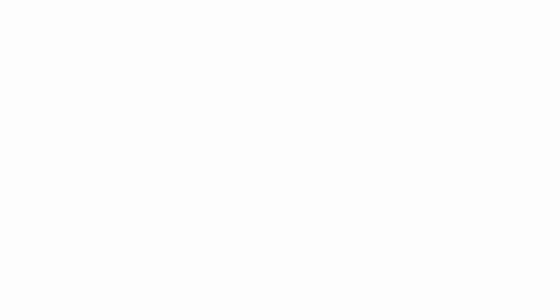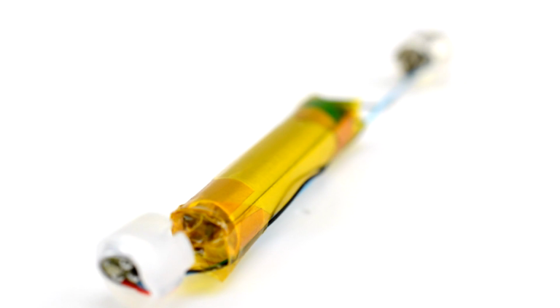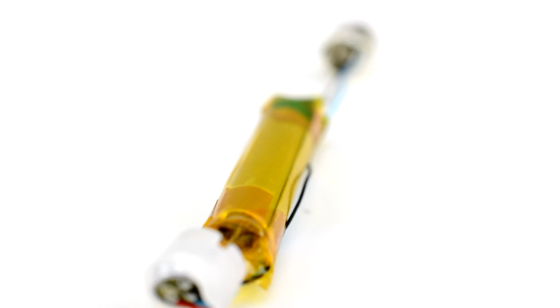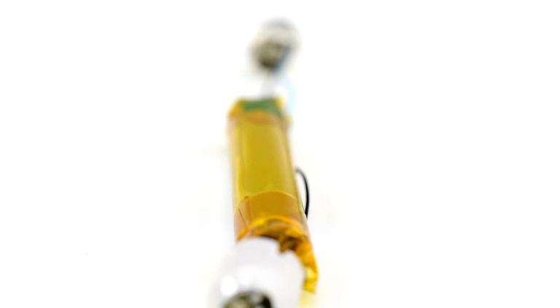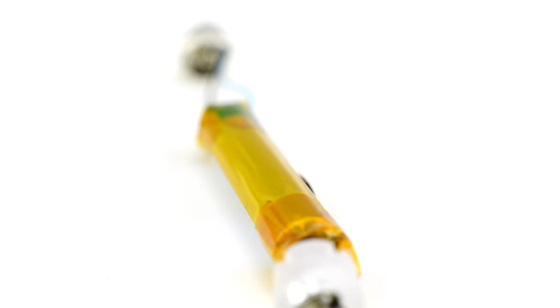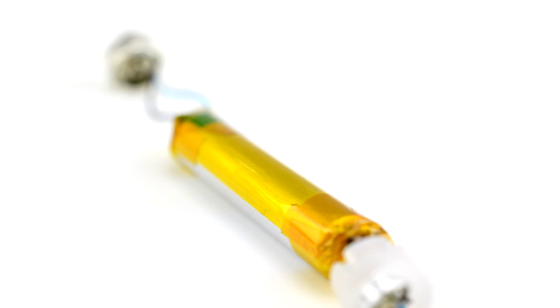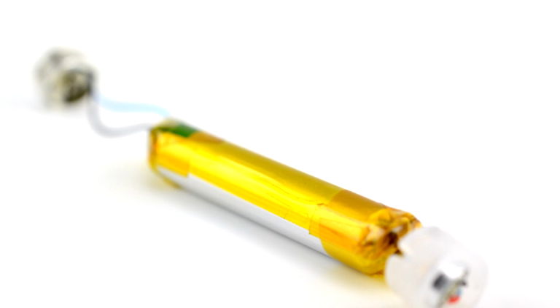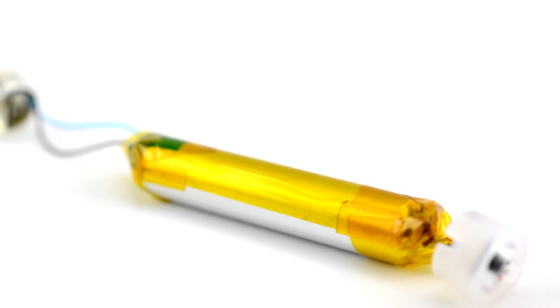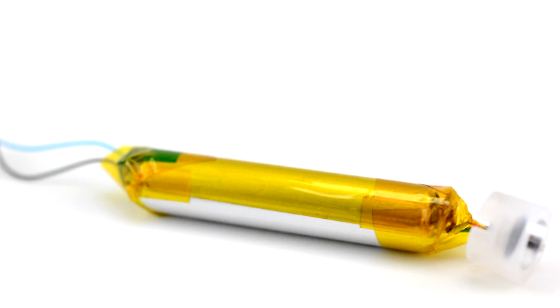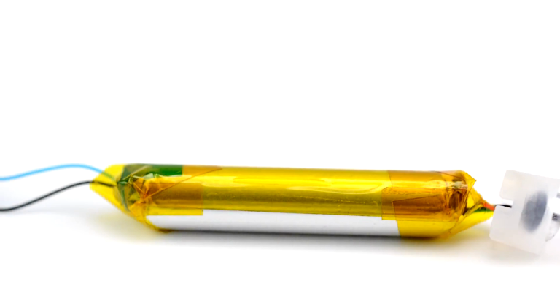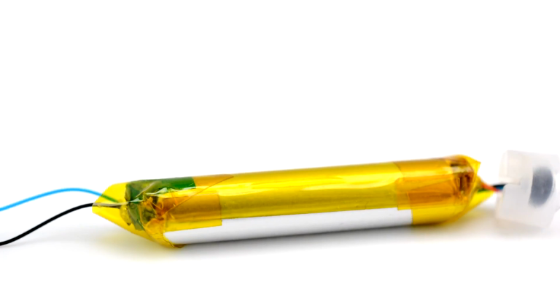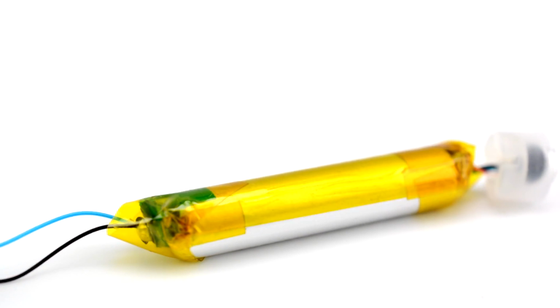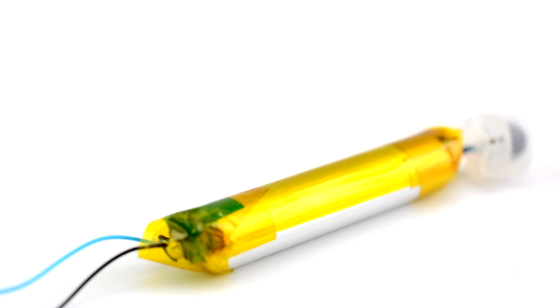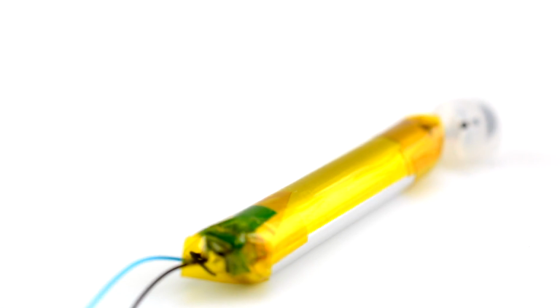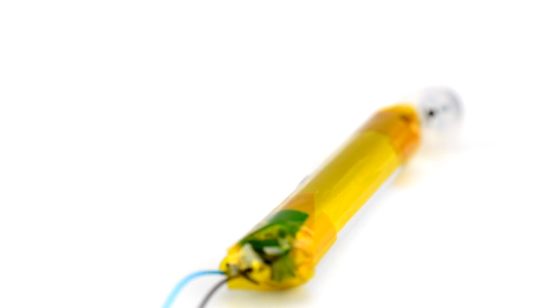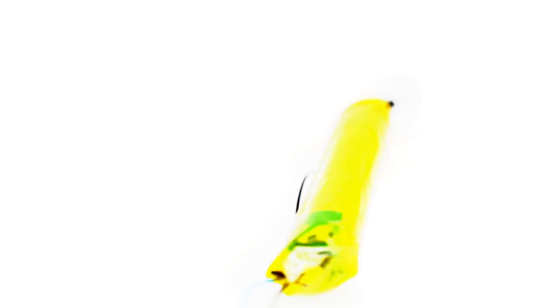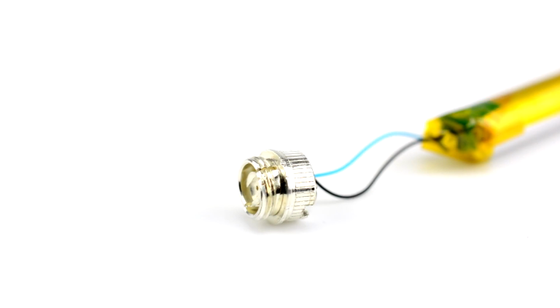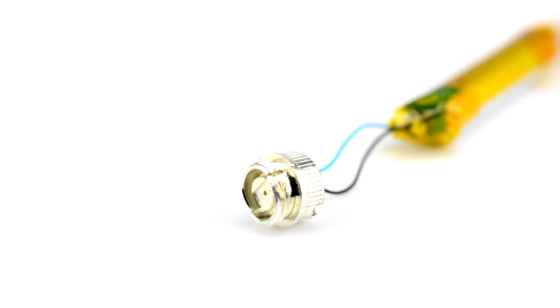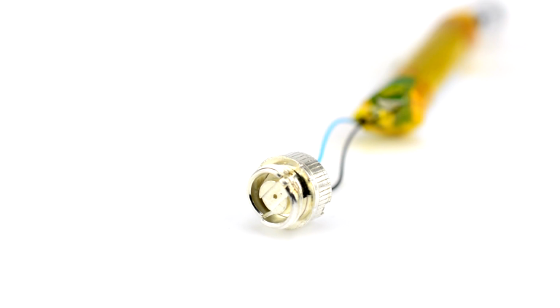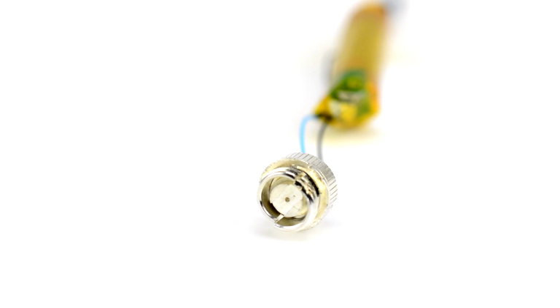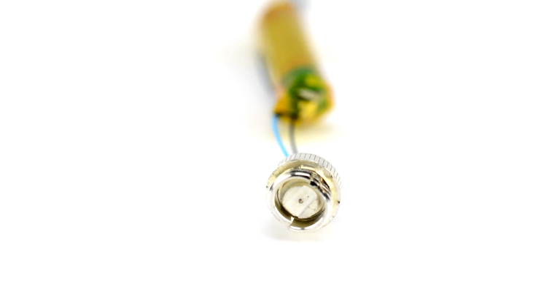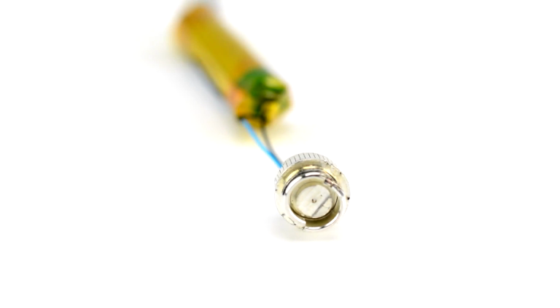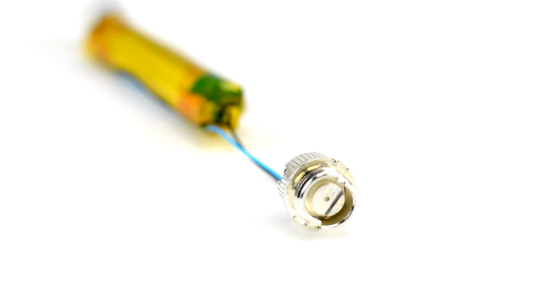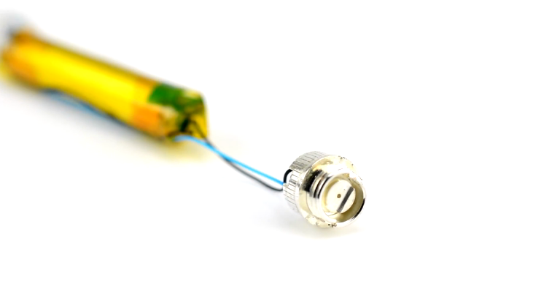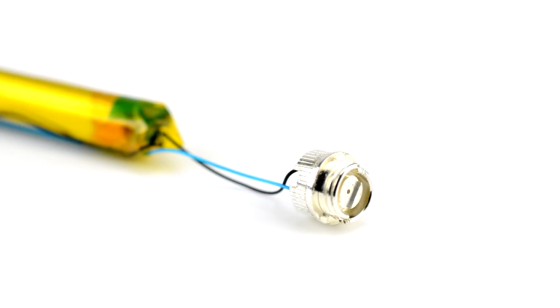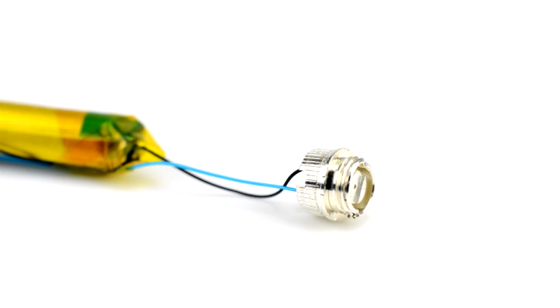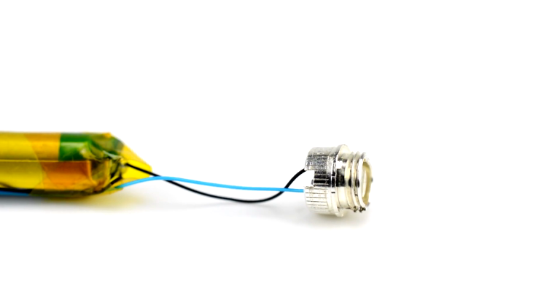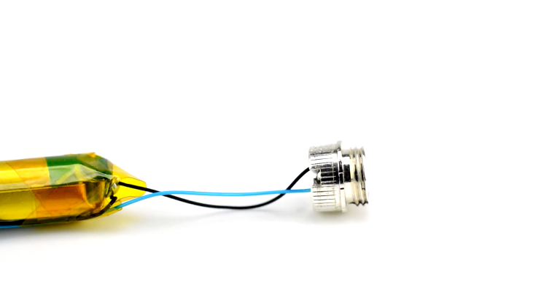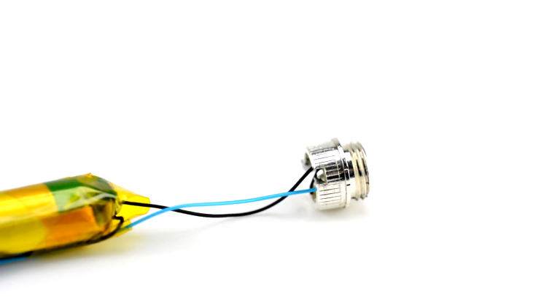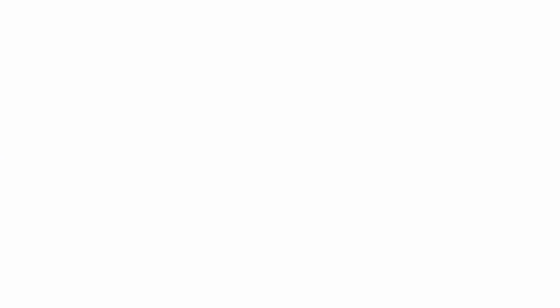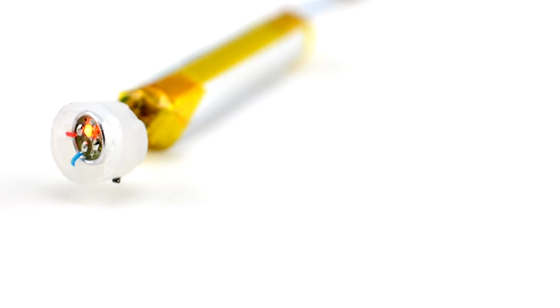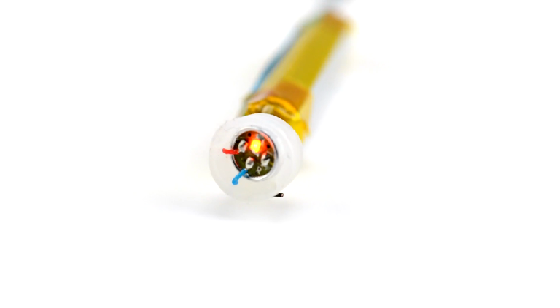The rechargeable lithium polymer battery powers the heating coil, converting the nicotine liquid and flavors into a vapor. The cartridge connector allows for a perfect fit with all of White Cloud's smooth draw or clear draw cartridges, and an LED indicator.